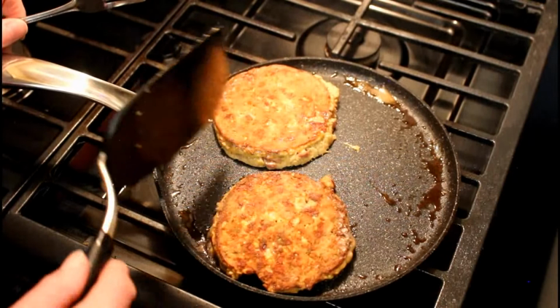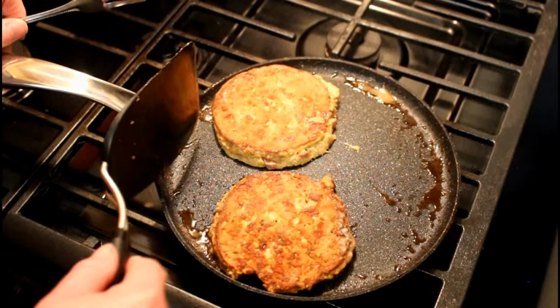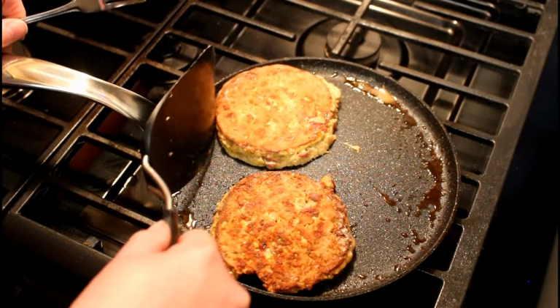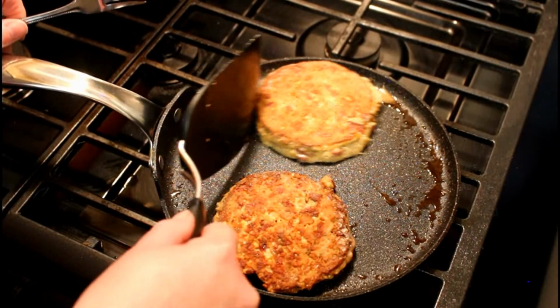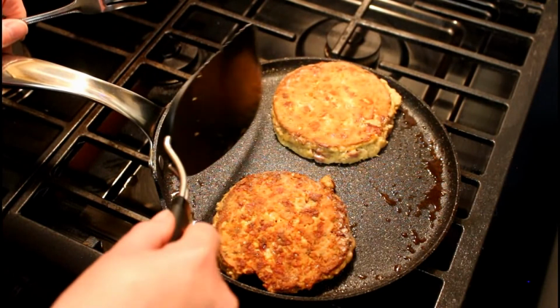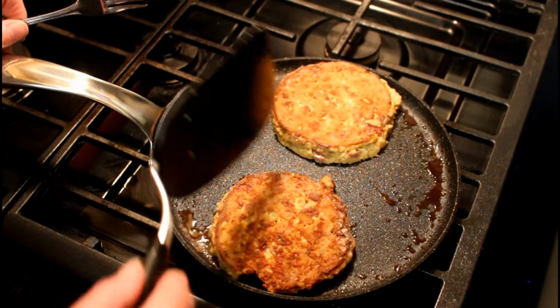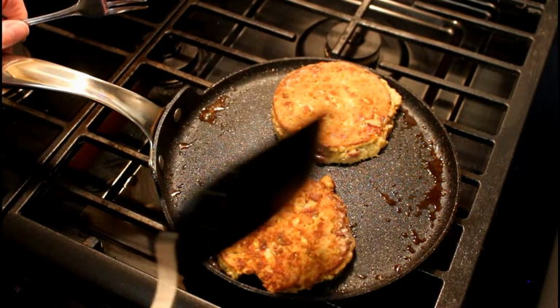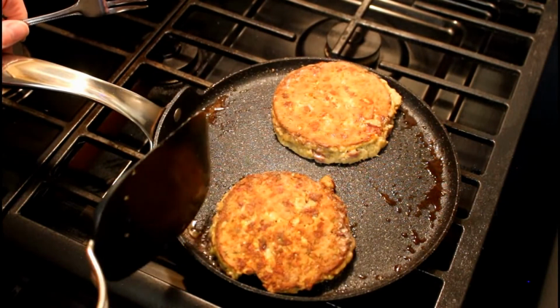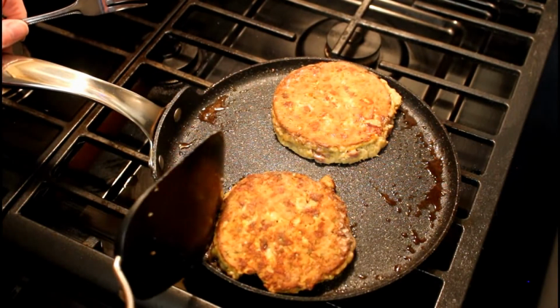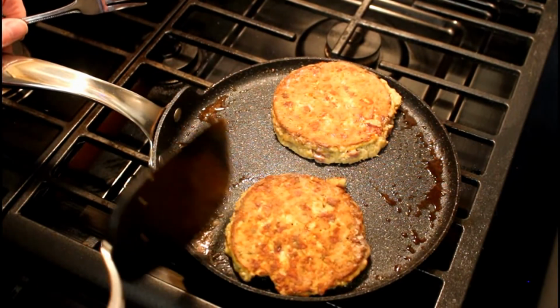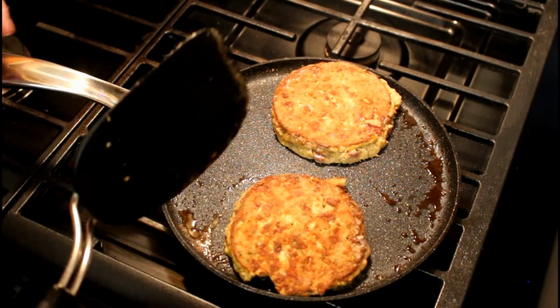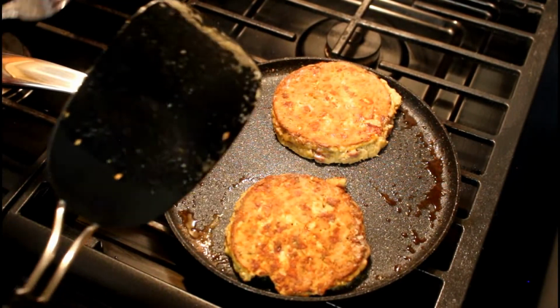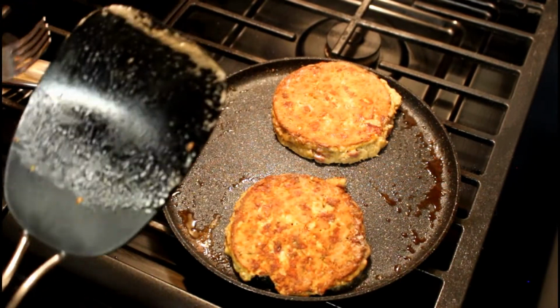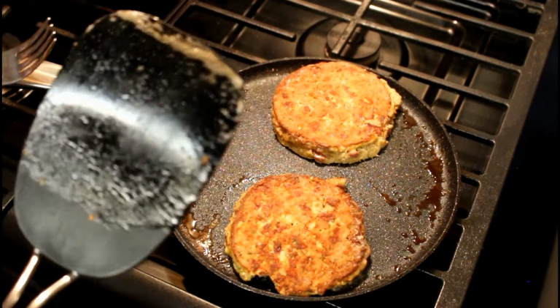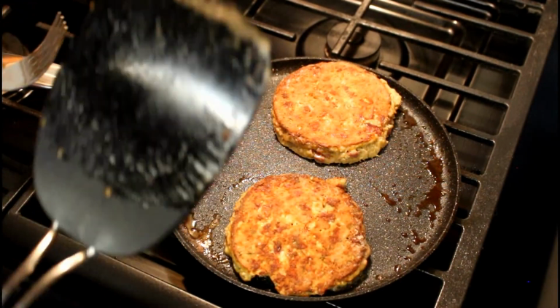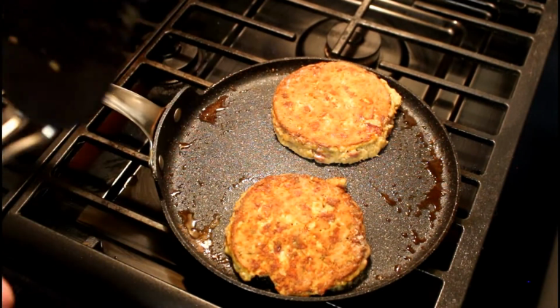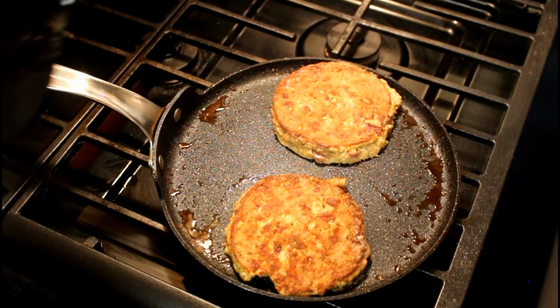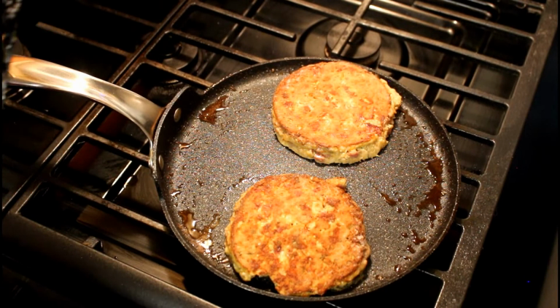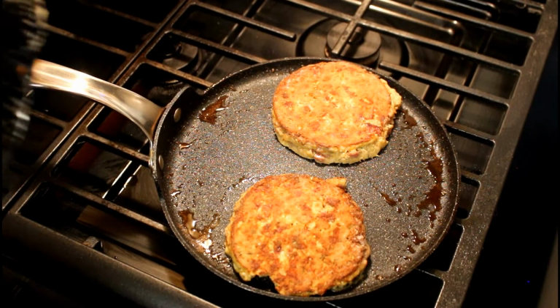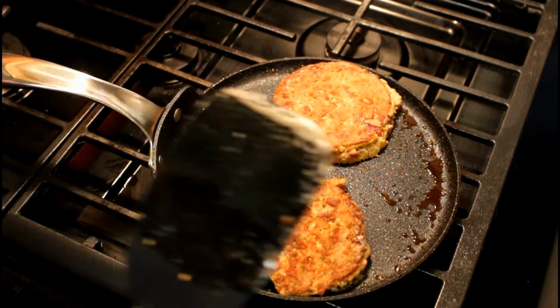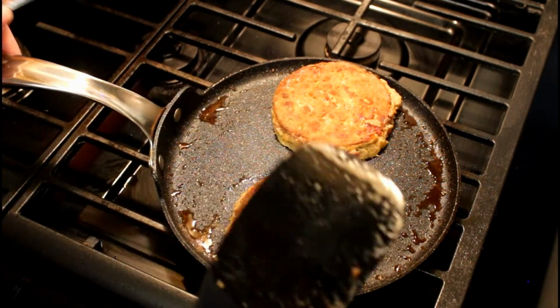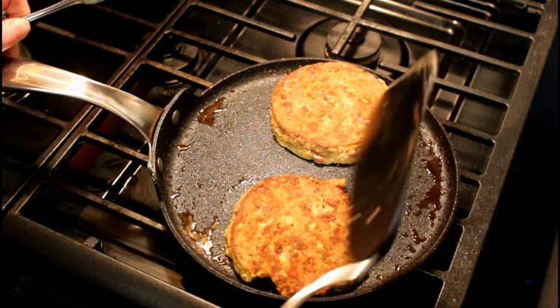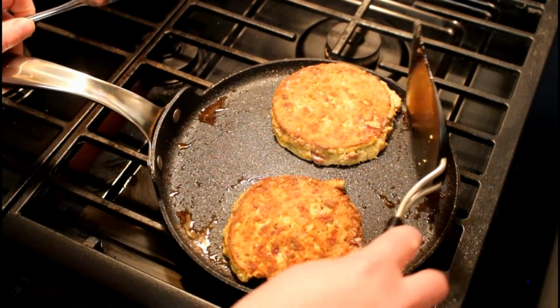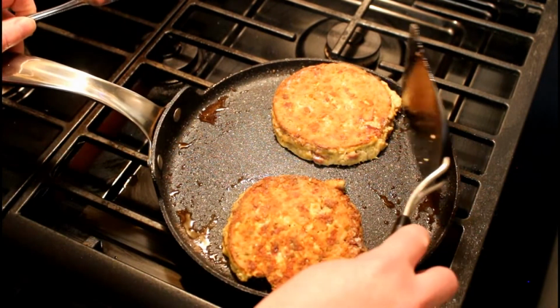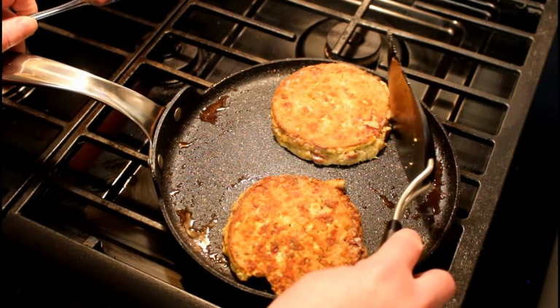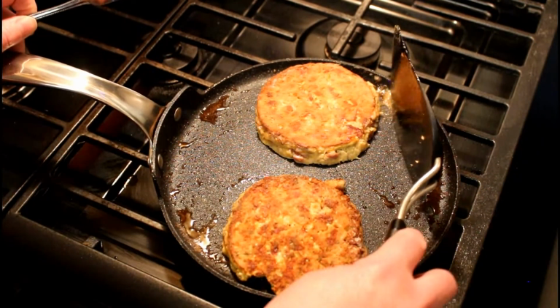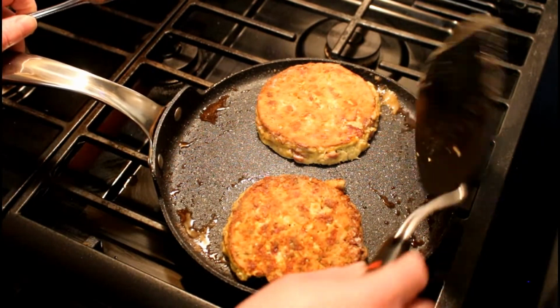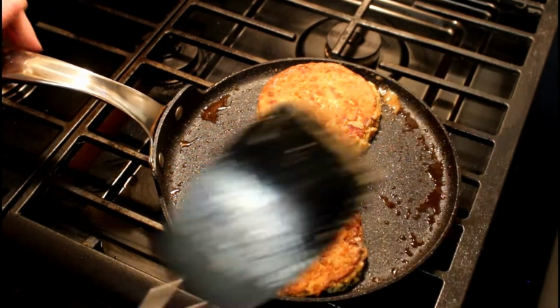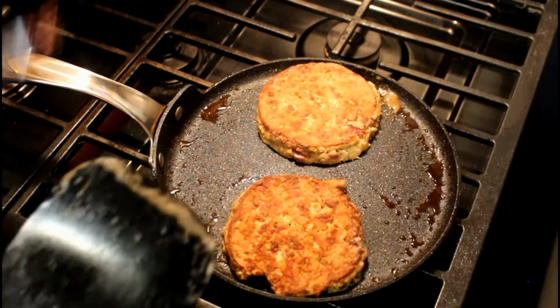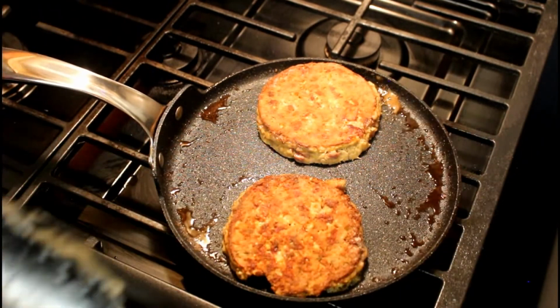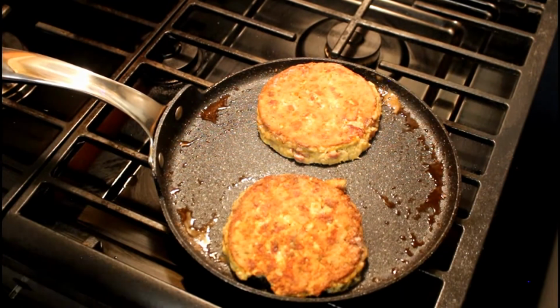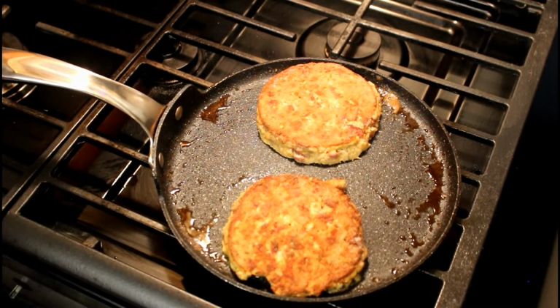I like them. Well, I hope so — you've been eating them all week. So now we're just going to cook it until it's really nice and brown, then move it over to our plate.